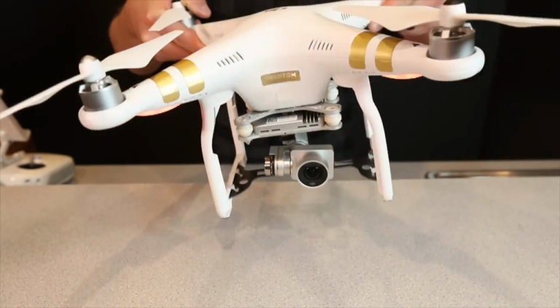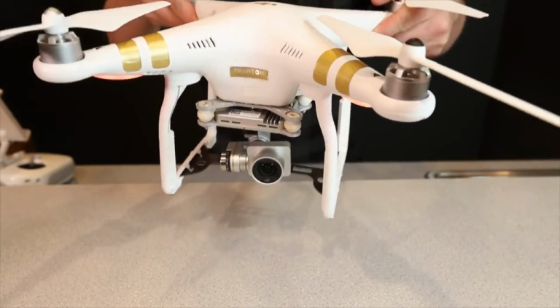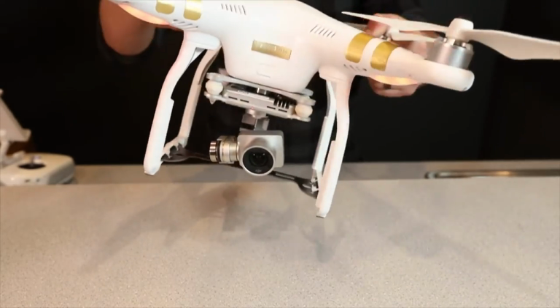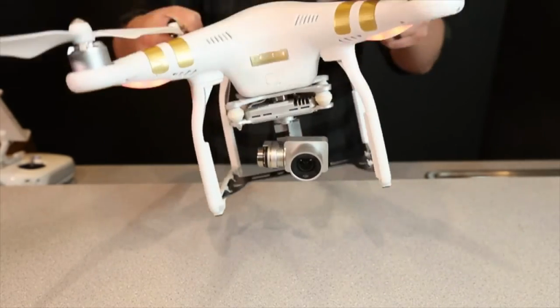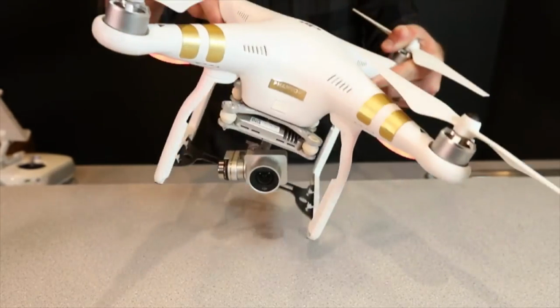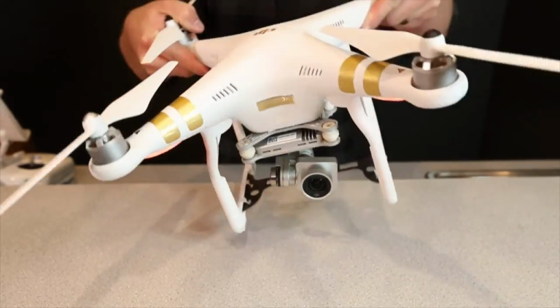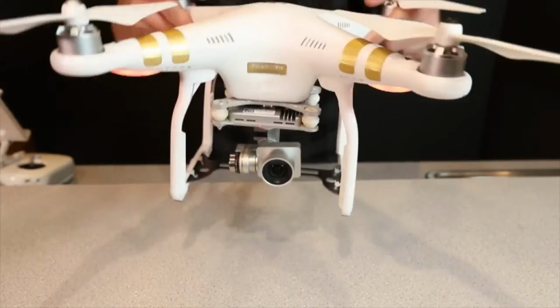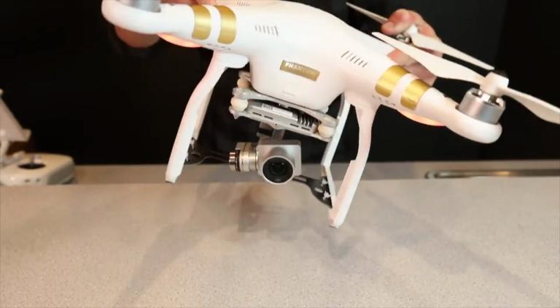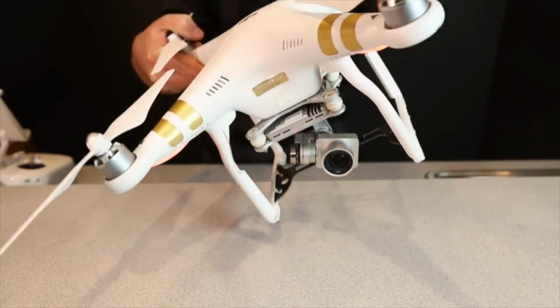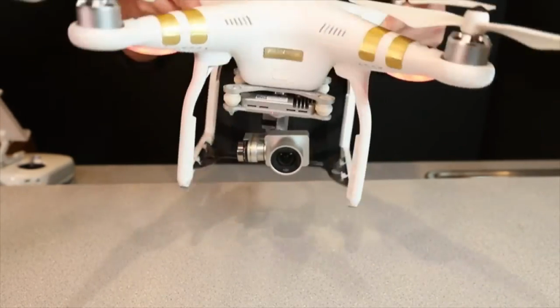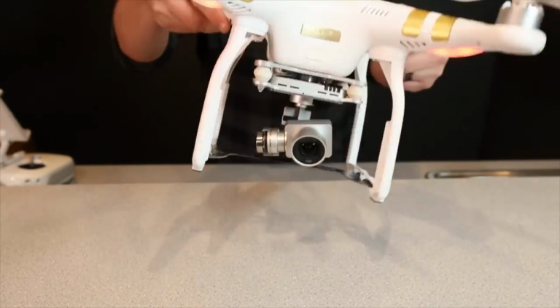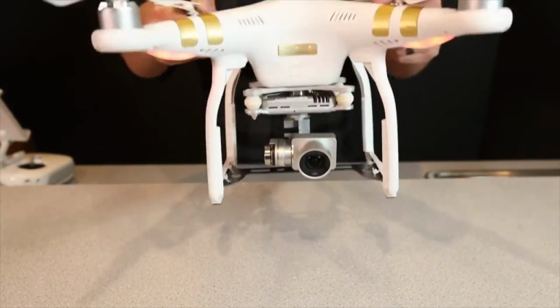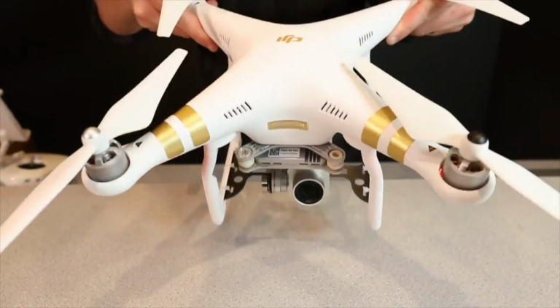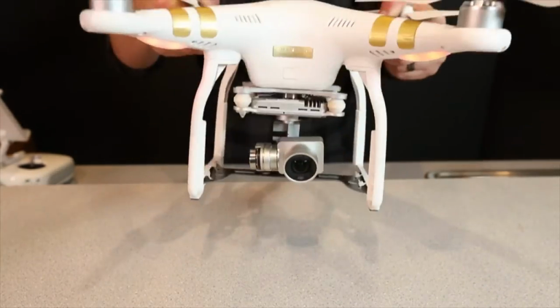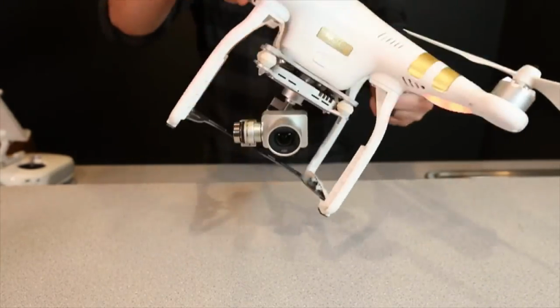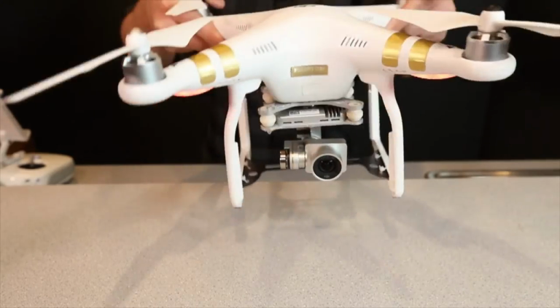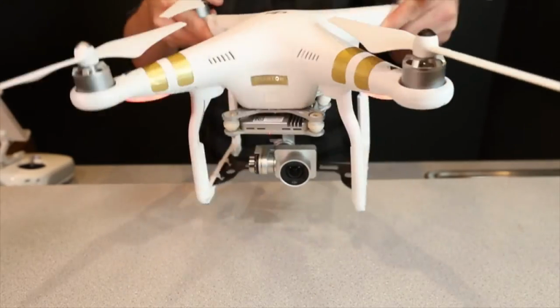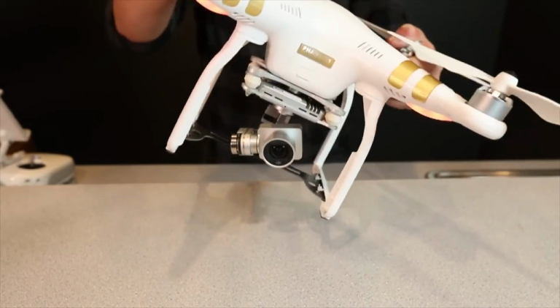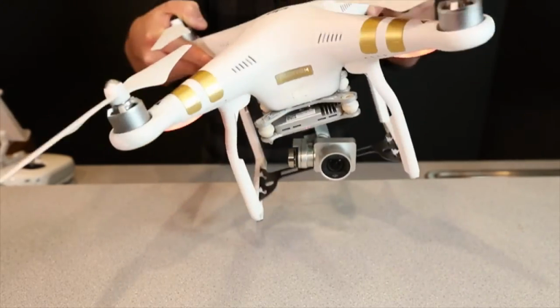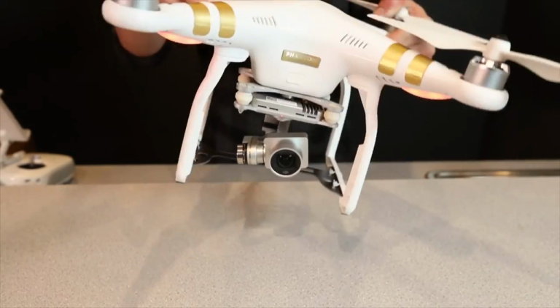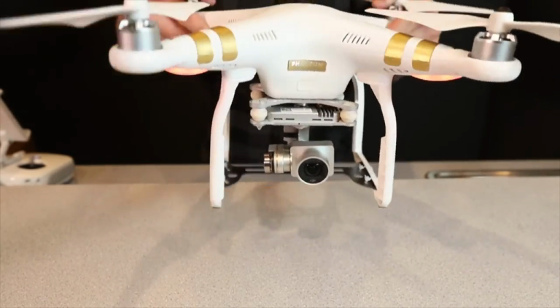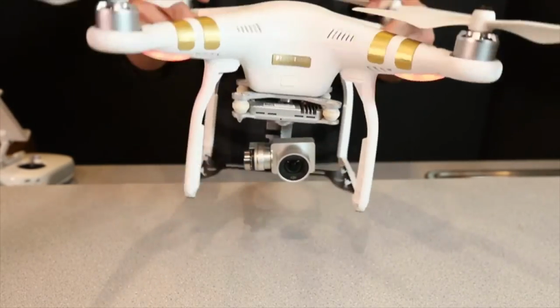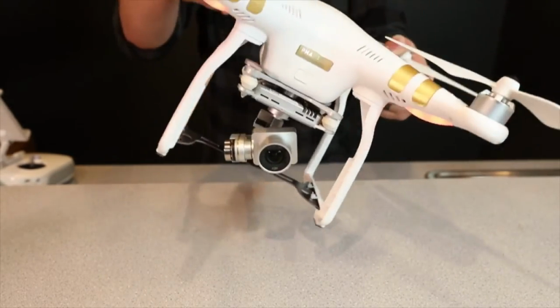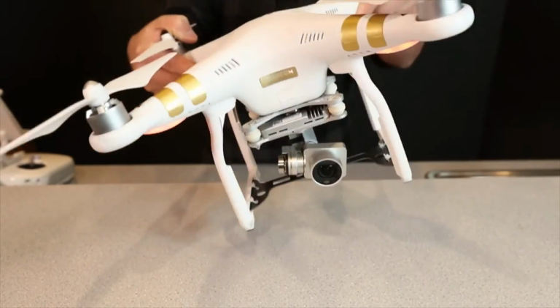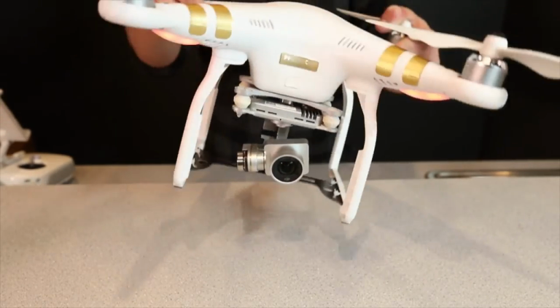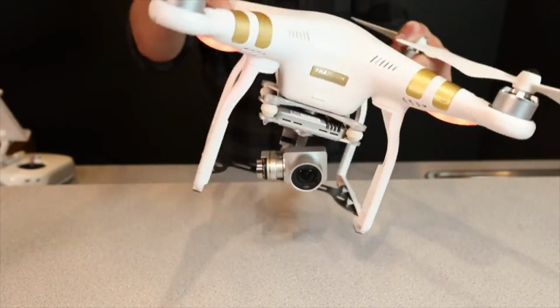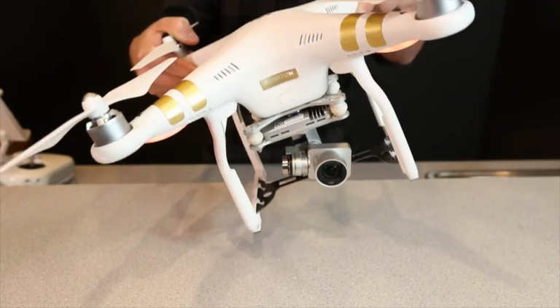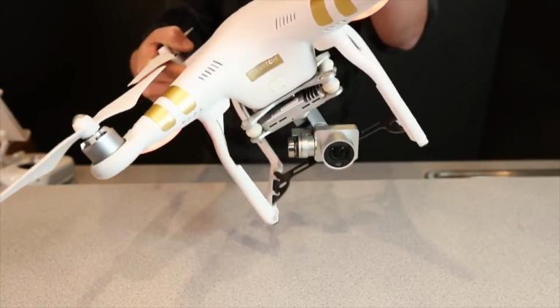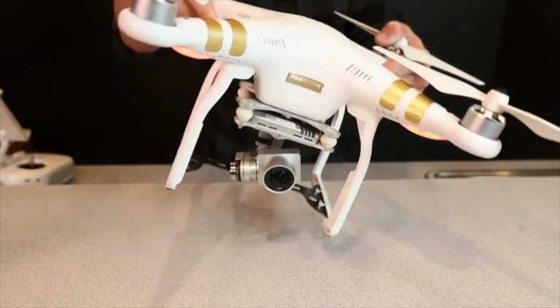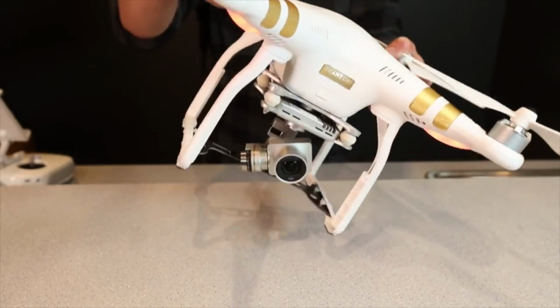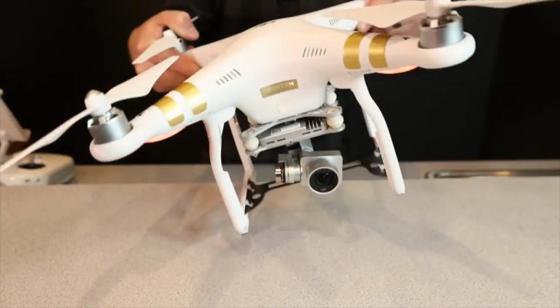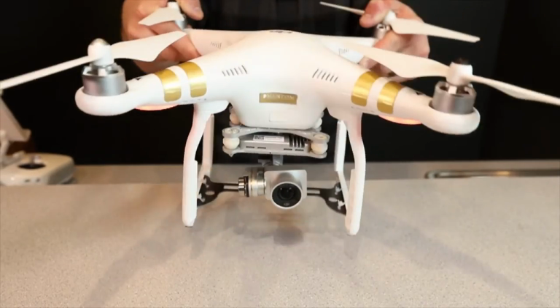You'll notice the body of the aircraft can move quite dramatically and the camera stays relatively motionless, and this is thanks to that gimbal. You can have the best camera in the world, but if you can't keep it stabilized, you'll end up with the worst footage.